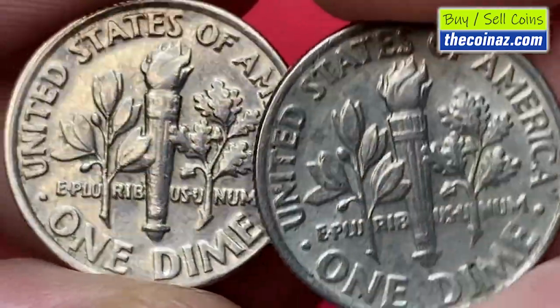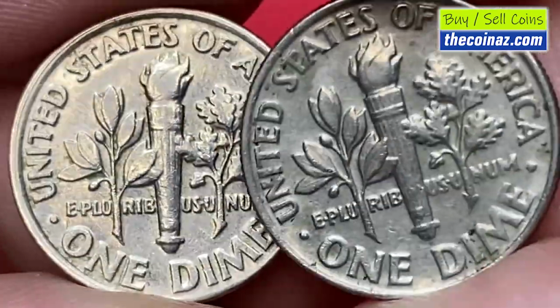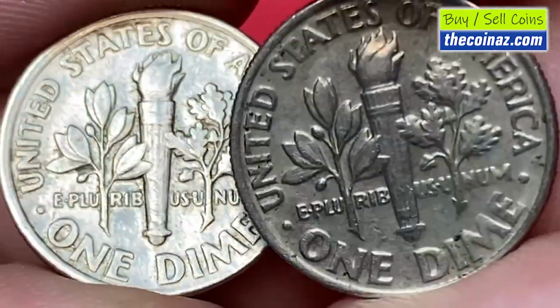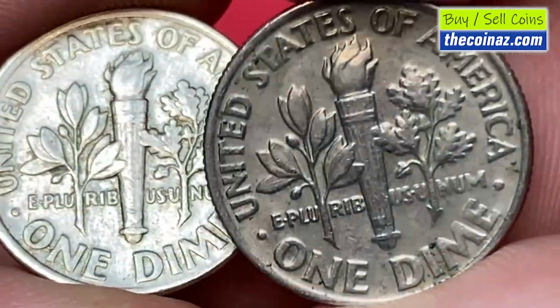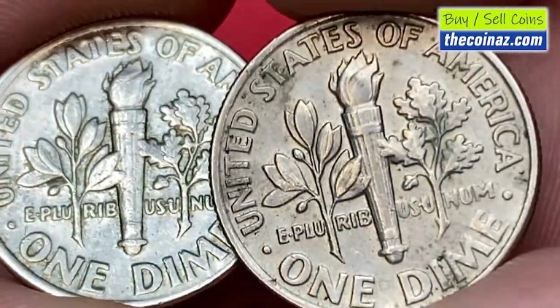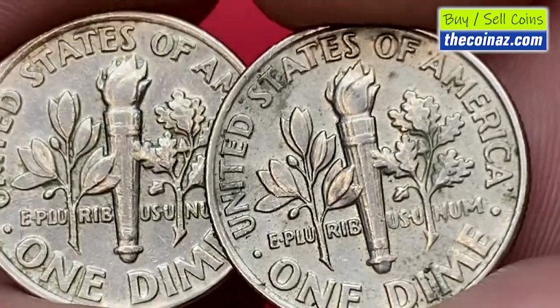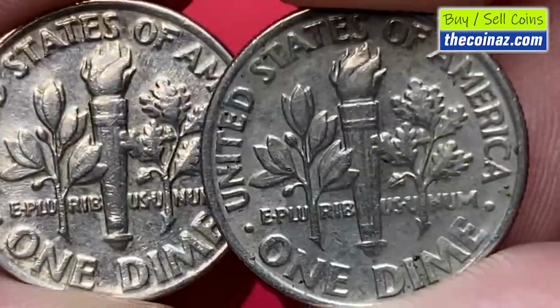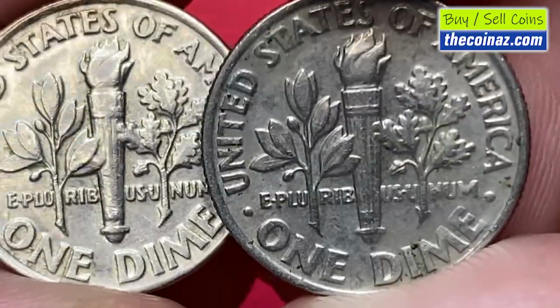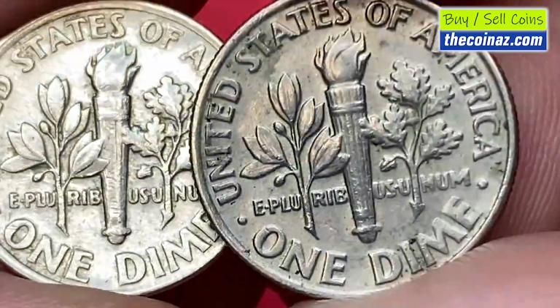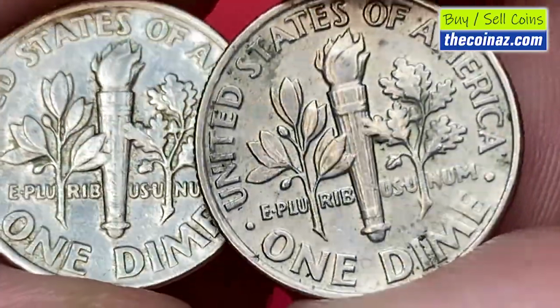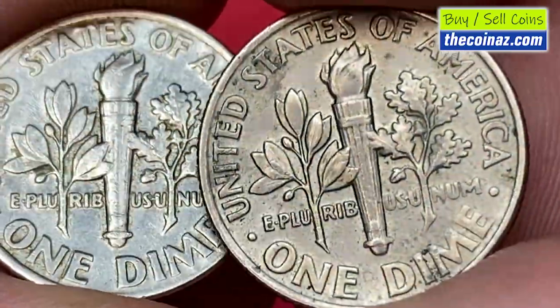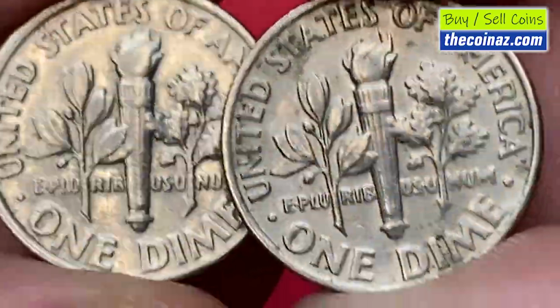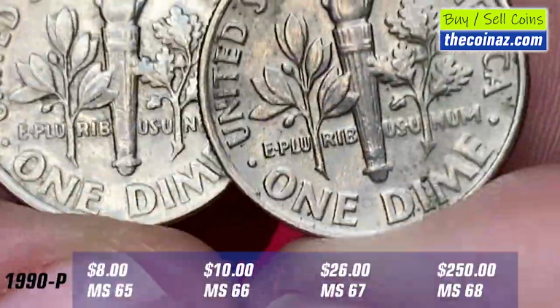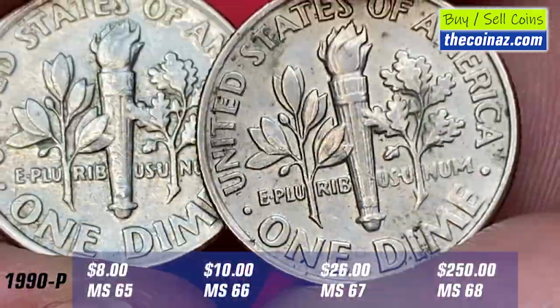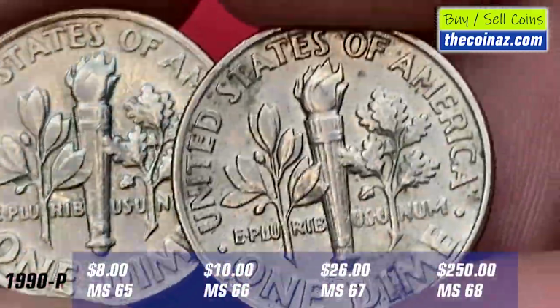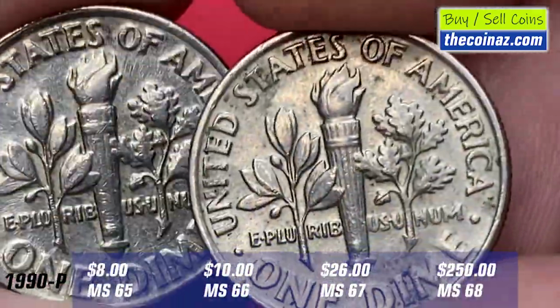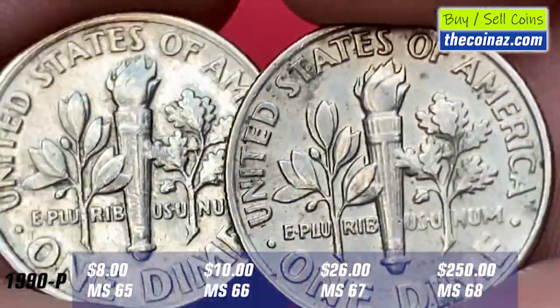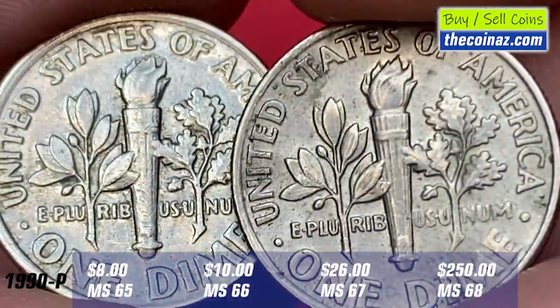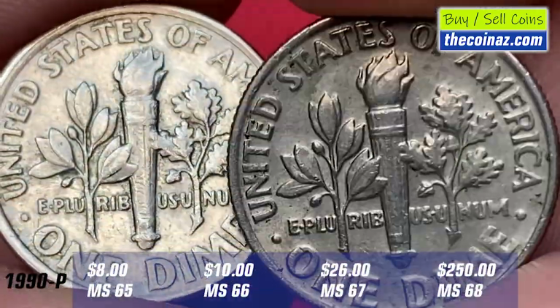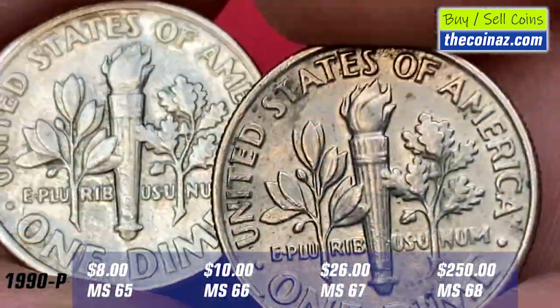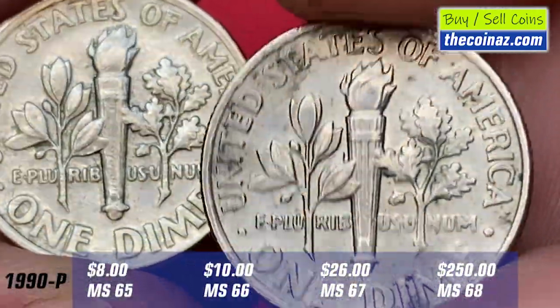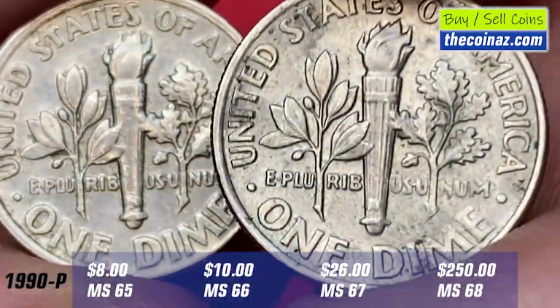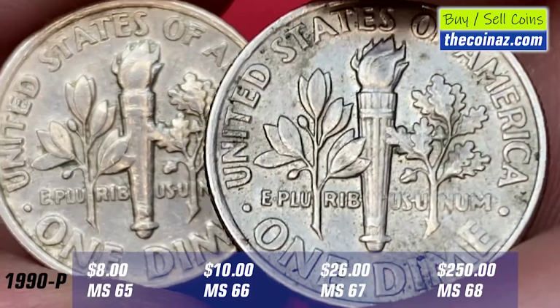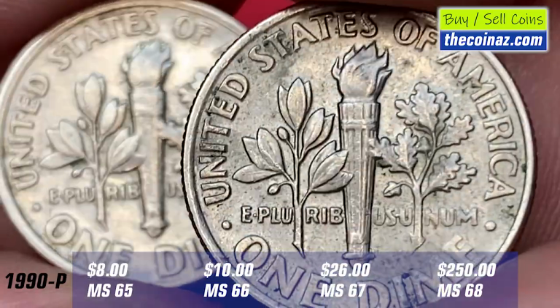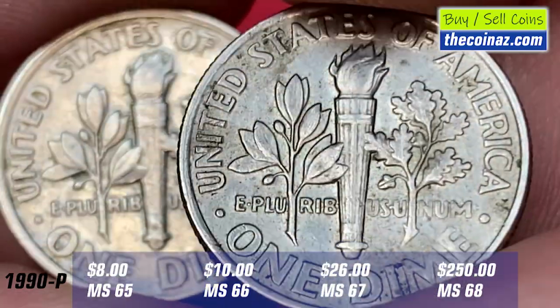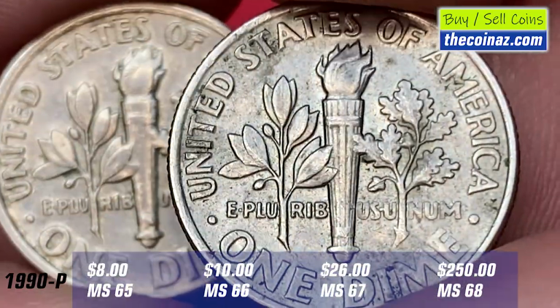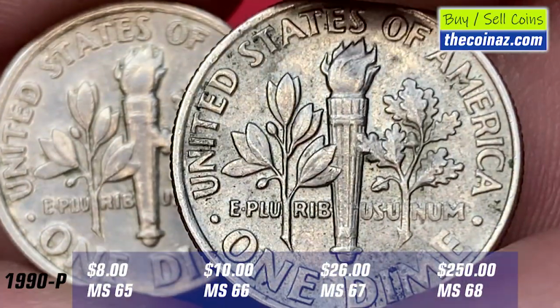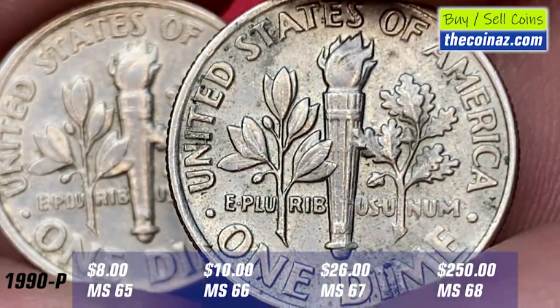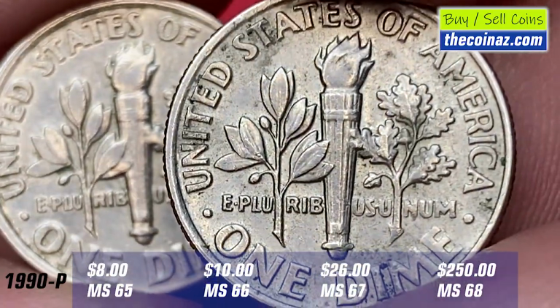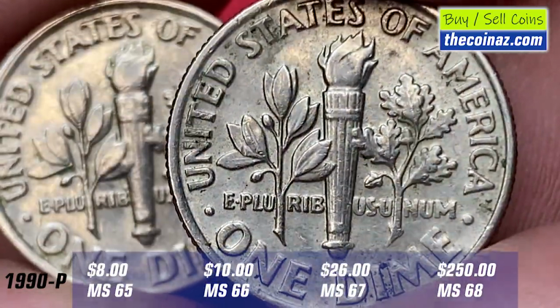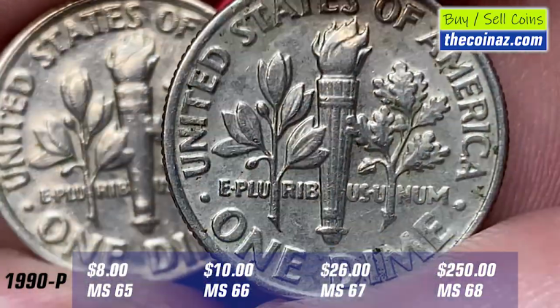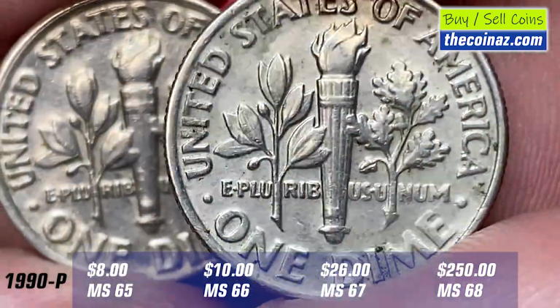With the Full Bands designation at MS67 grade, these coins have a guiding price of $2,250. The price guide for MS grades without full bands are as shown below.